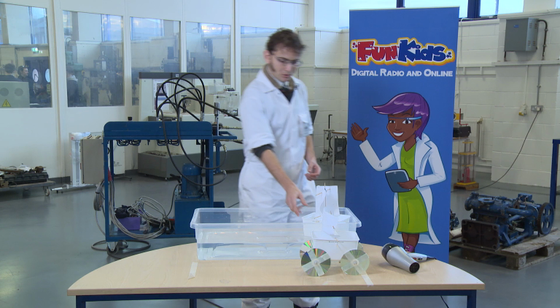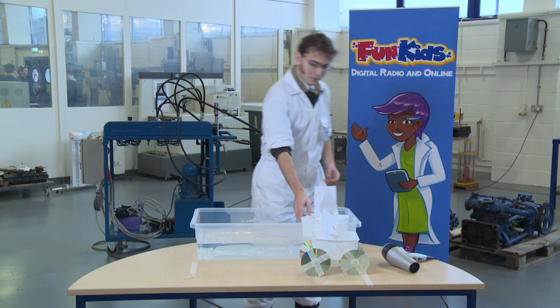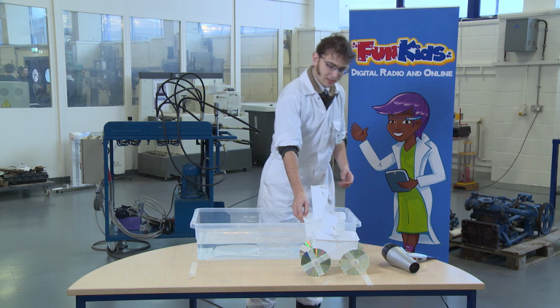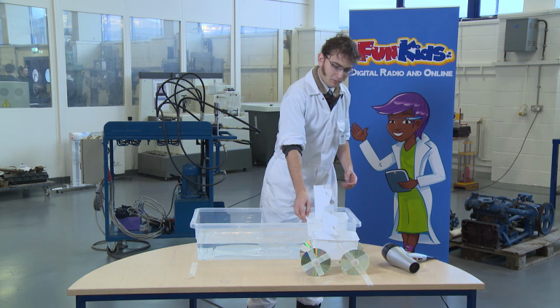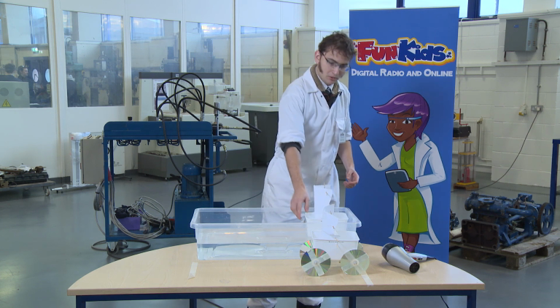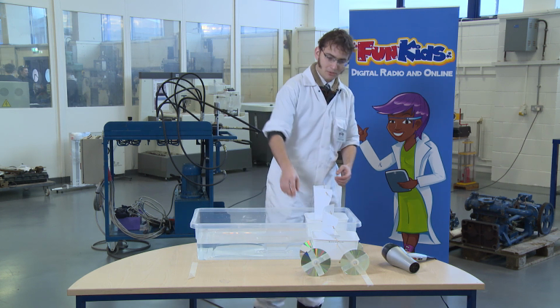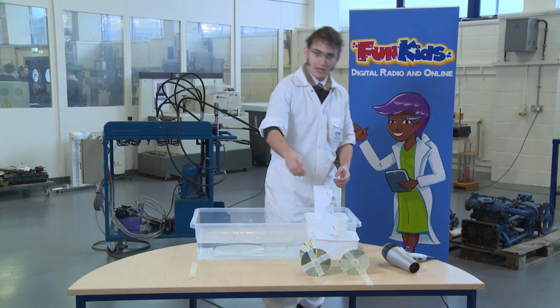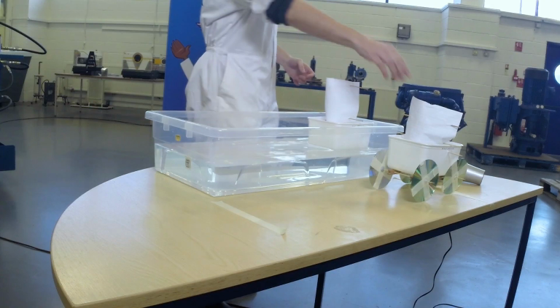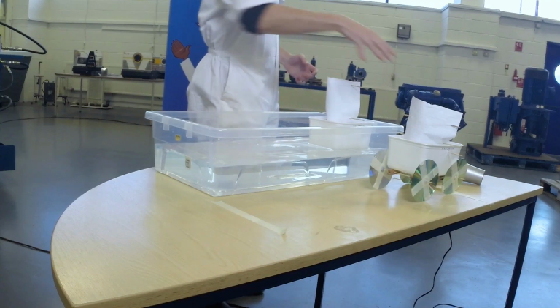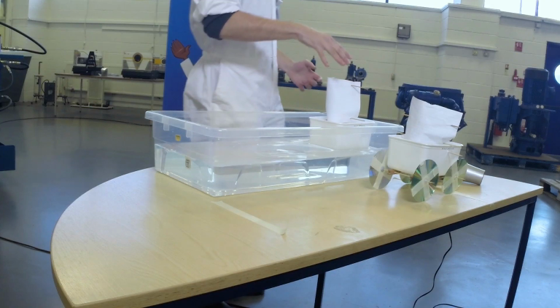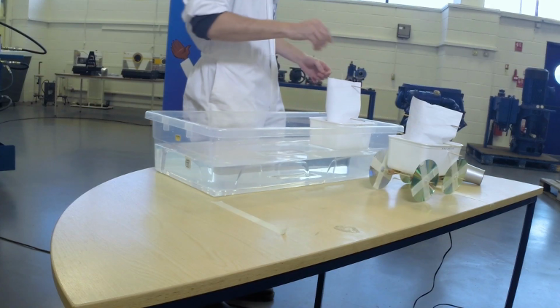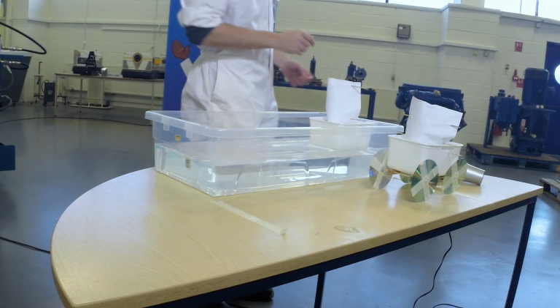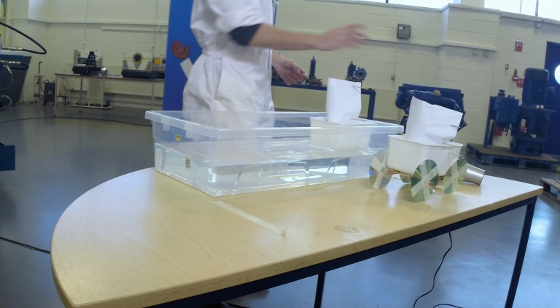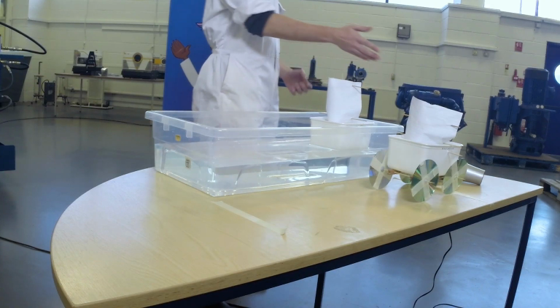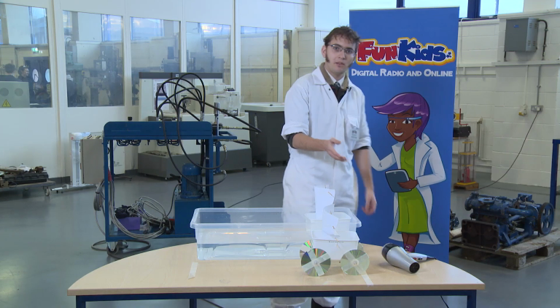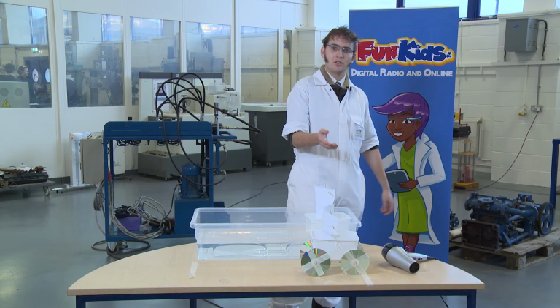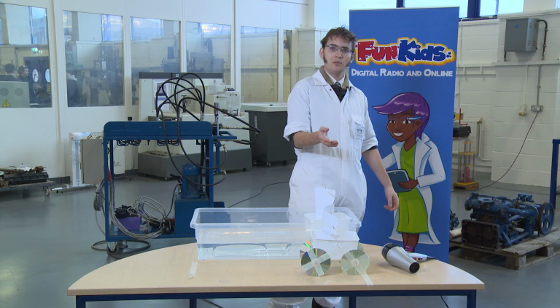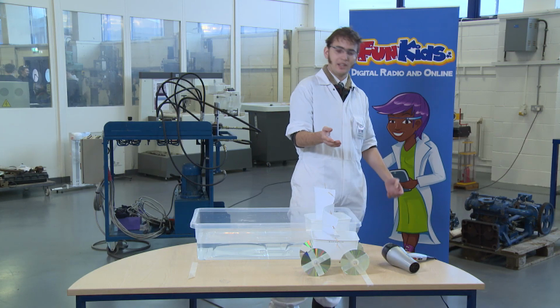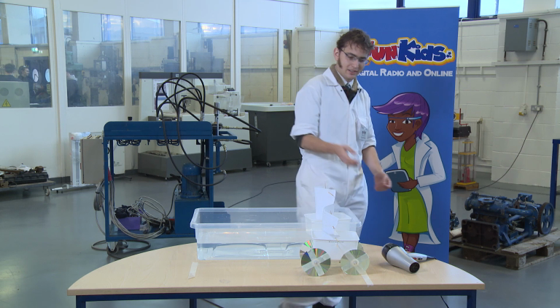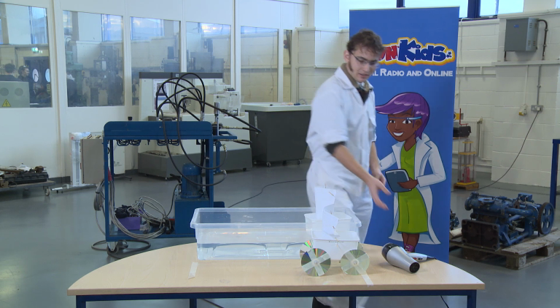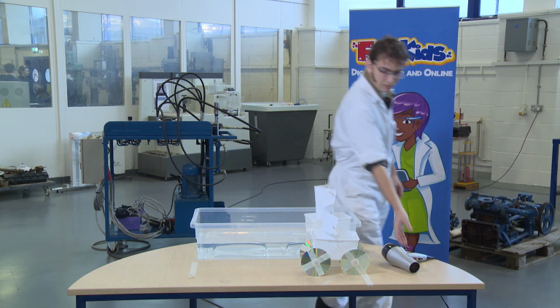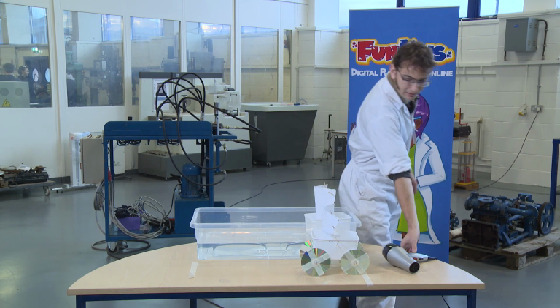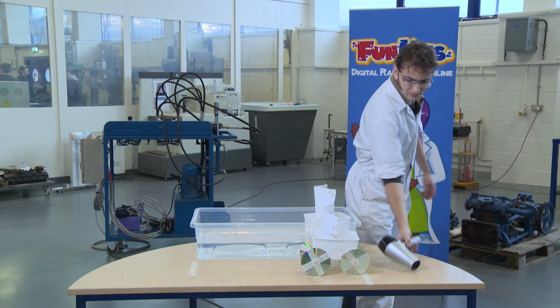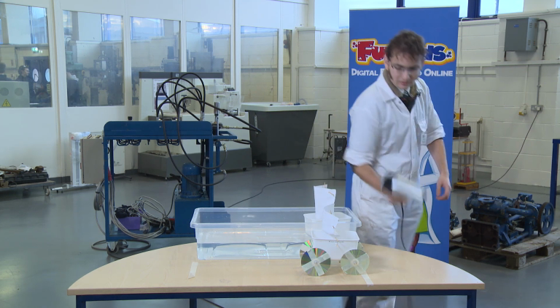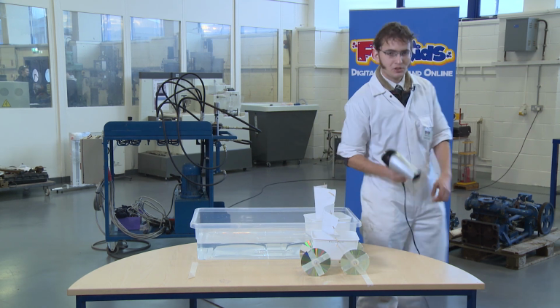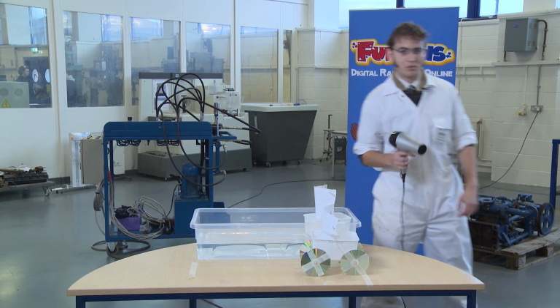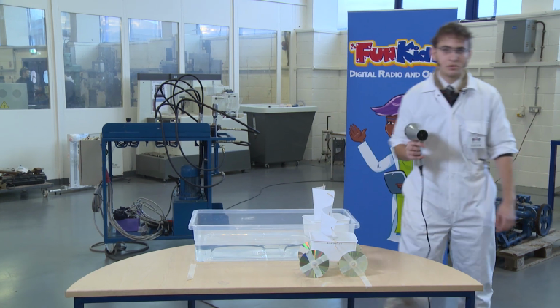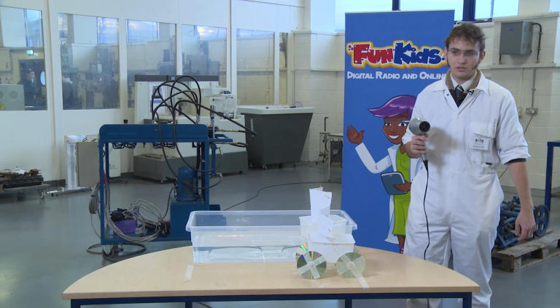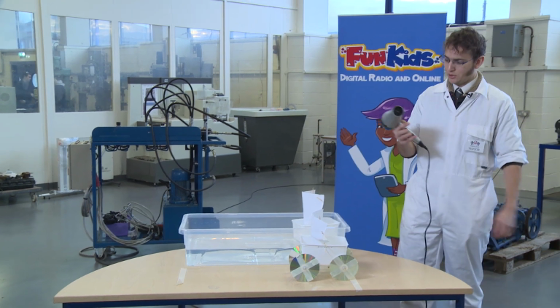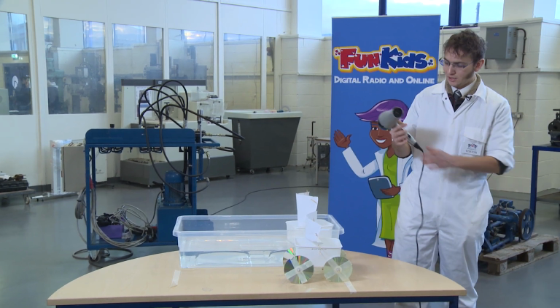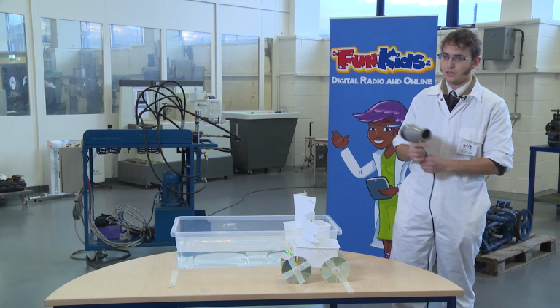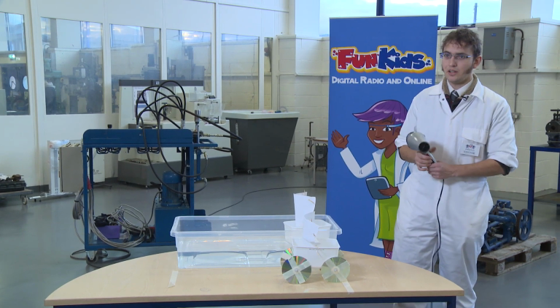So we'll demonstrate this now. We've got two sails of about the same size. Using a hairdryer, we can show that hopefully the ship should go slower than the car.